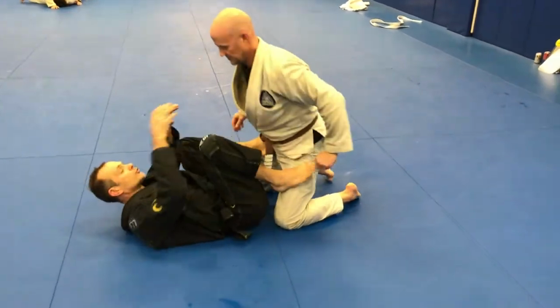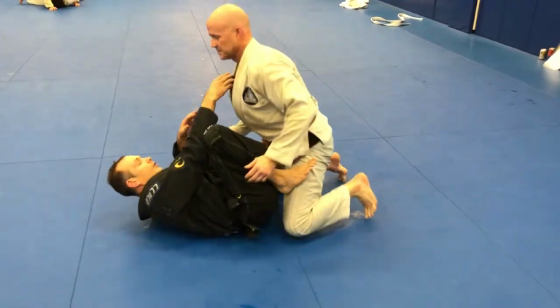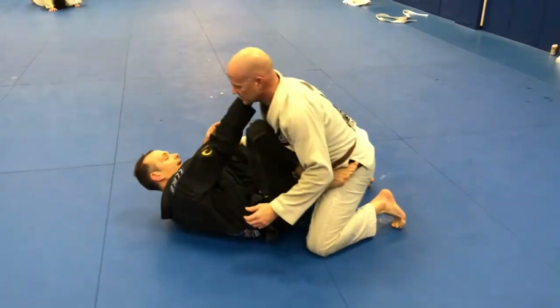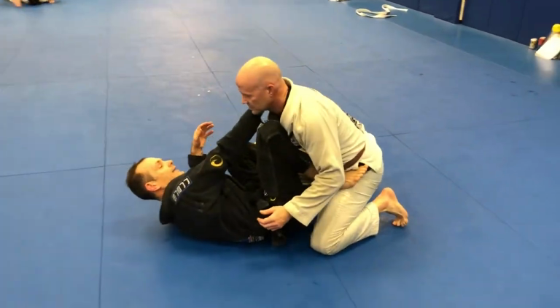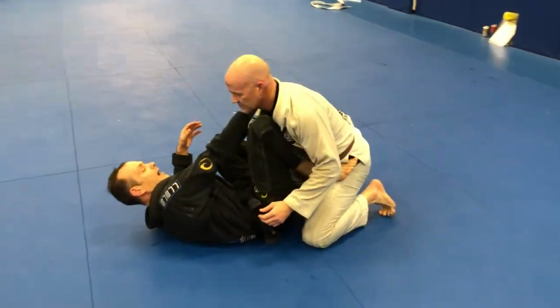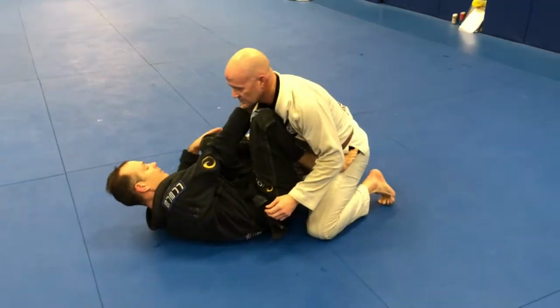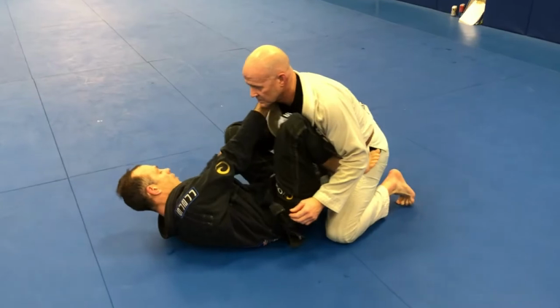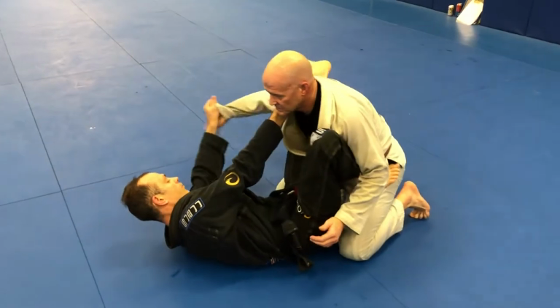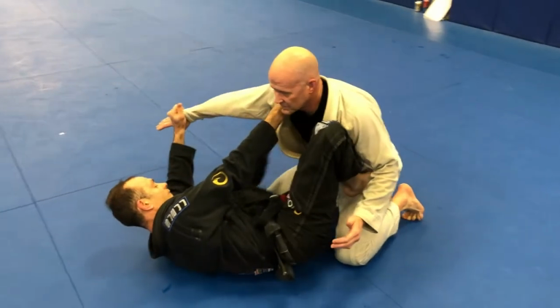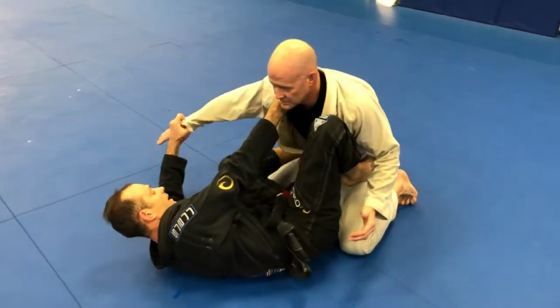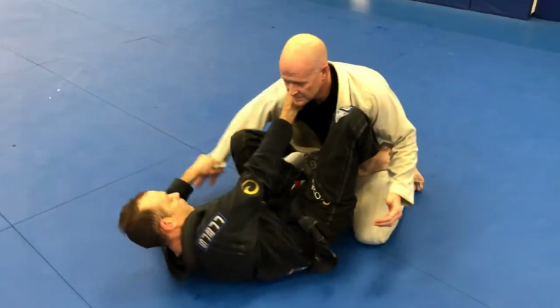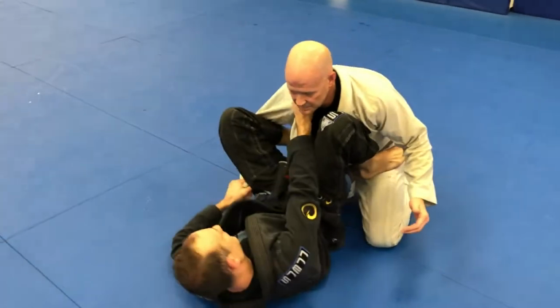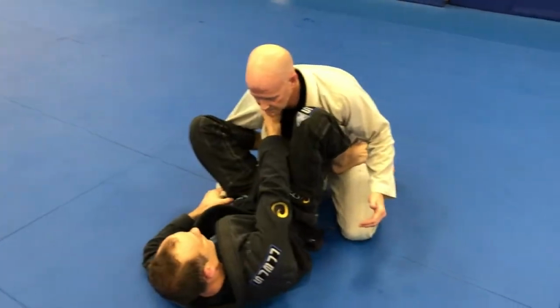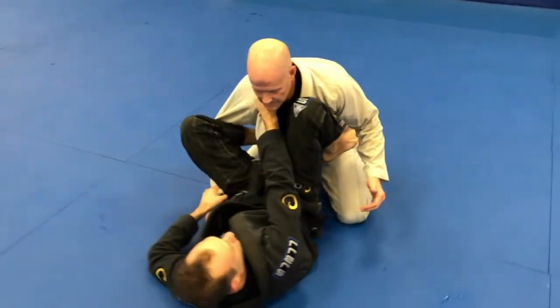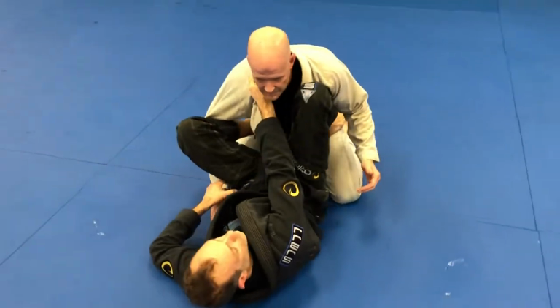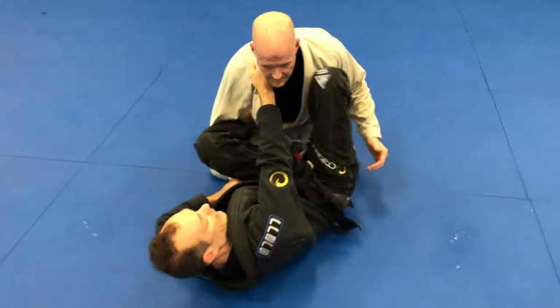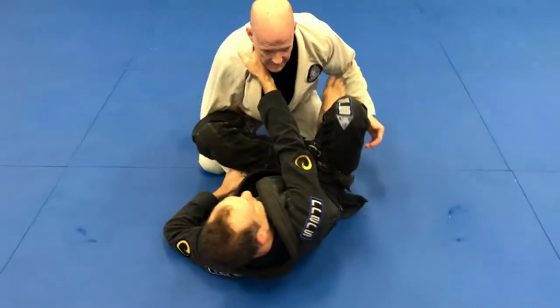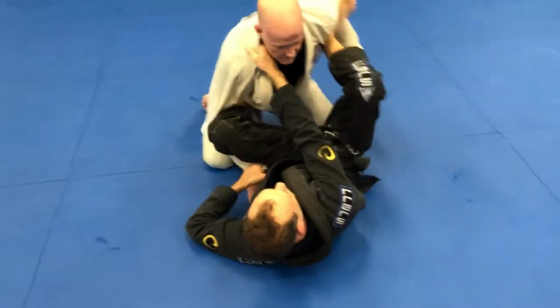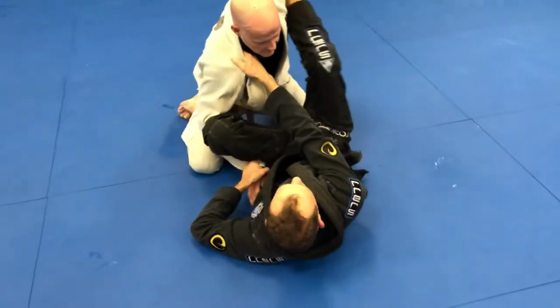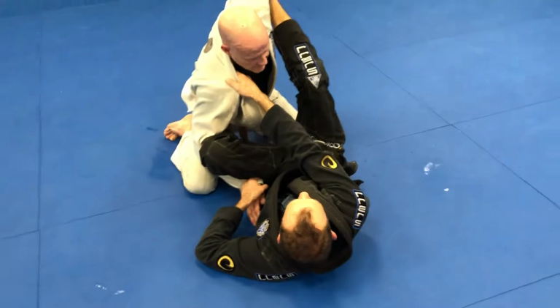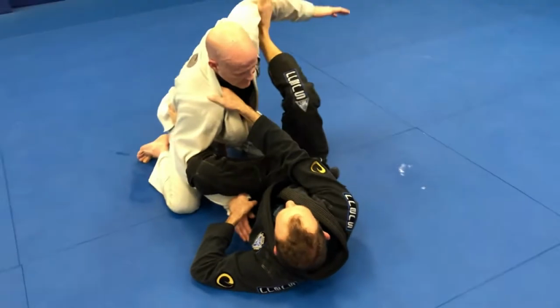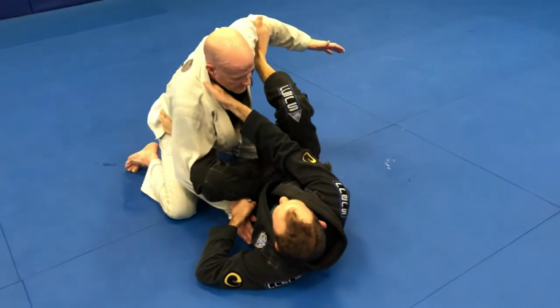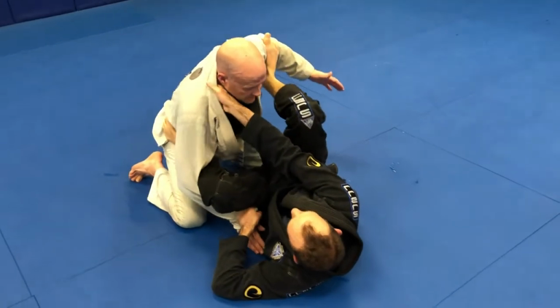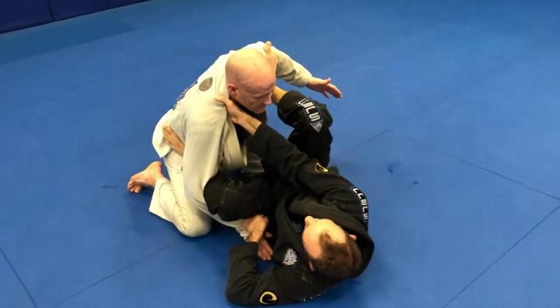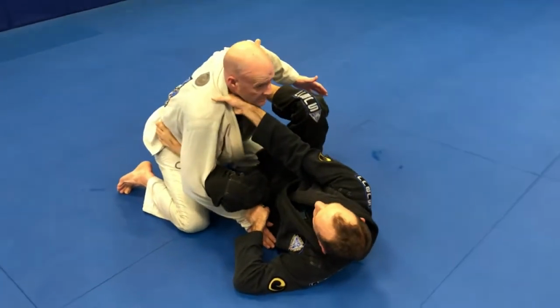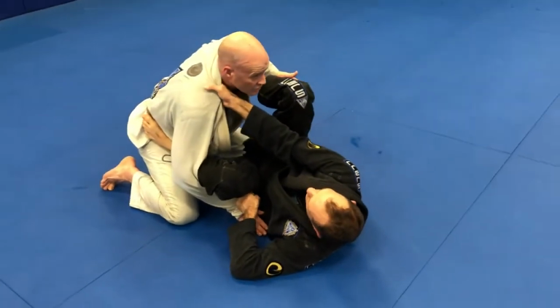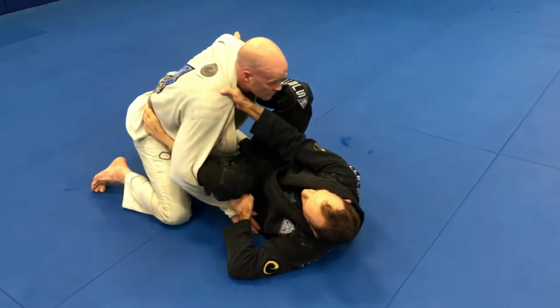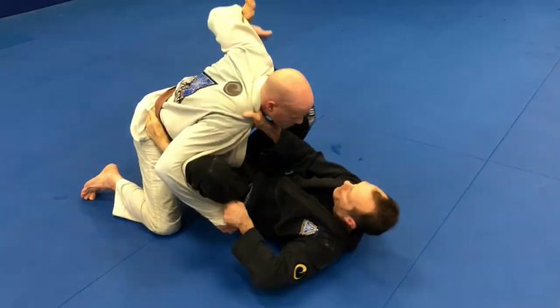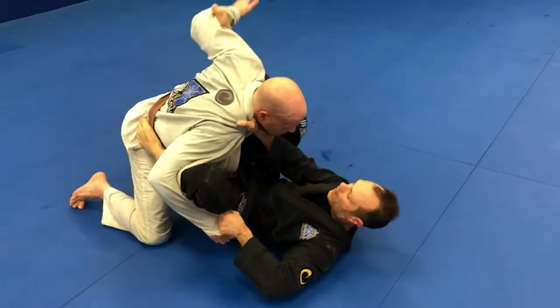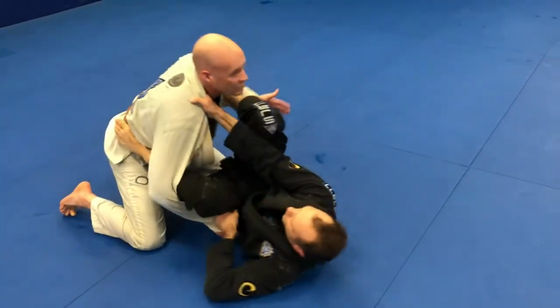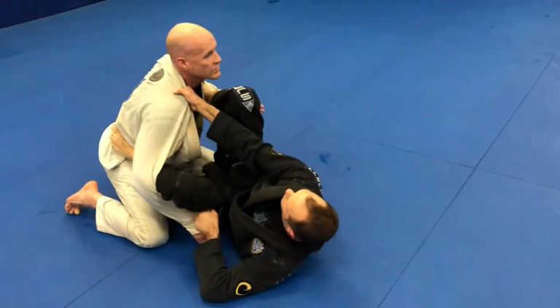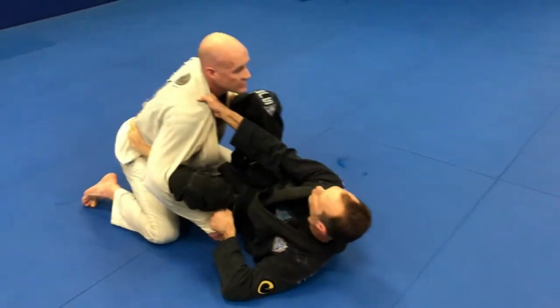I like to go with a right hand inside the collar, with my left foot on the hip, and I put my knee right here. Then usually what I do is I use a spider guard type control on this arm, so when Bob tries to lean forward or lean back I have pretty much good control.